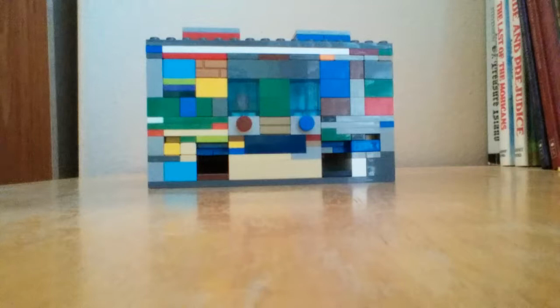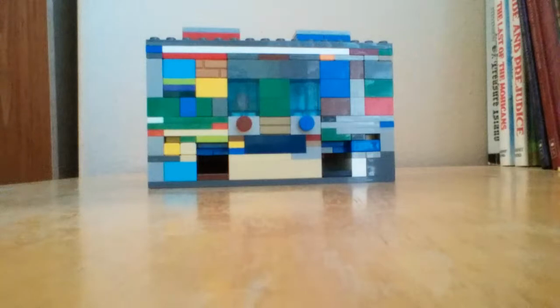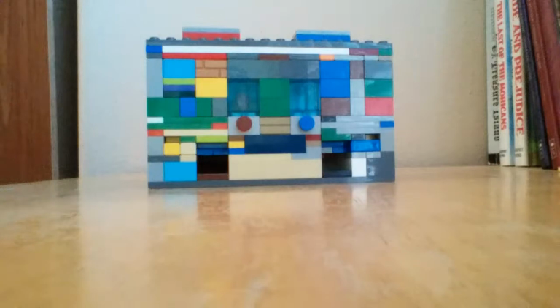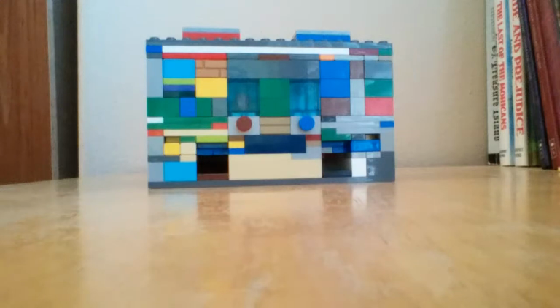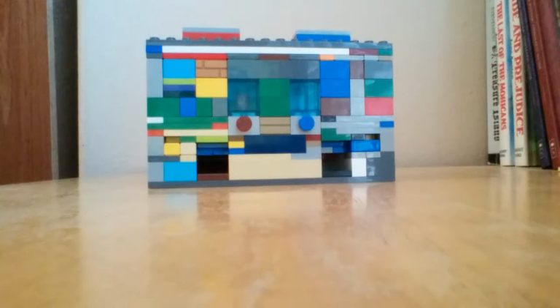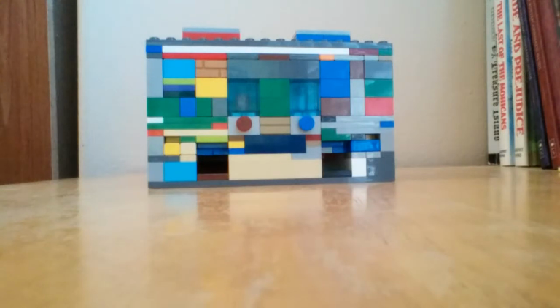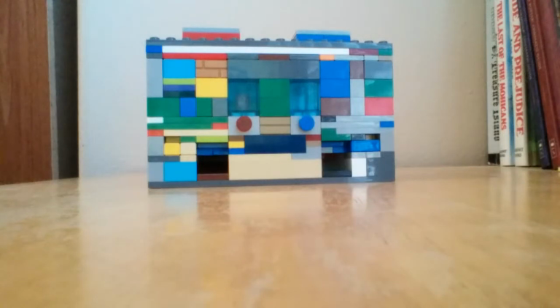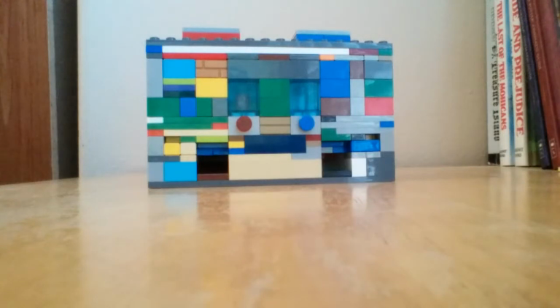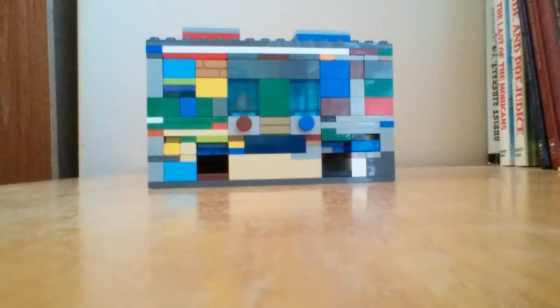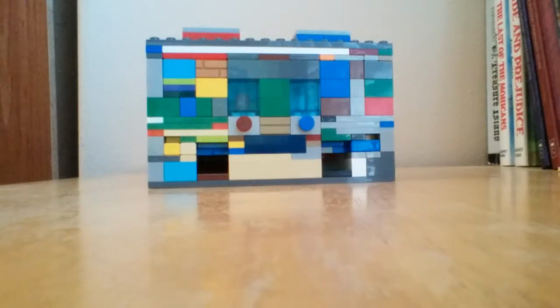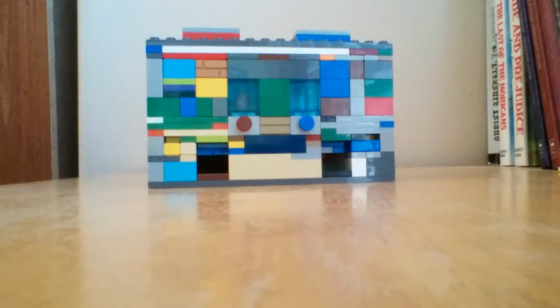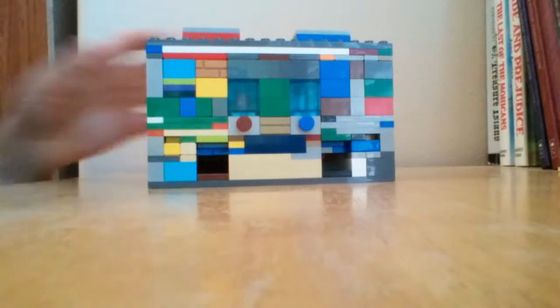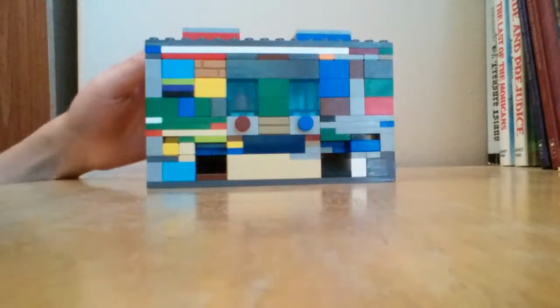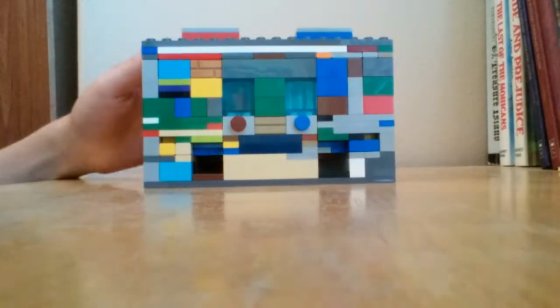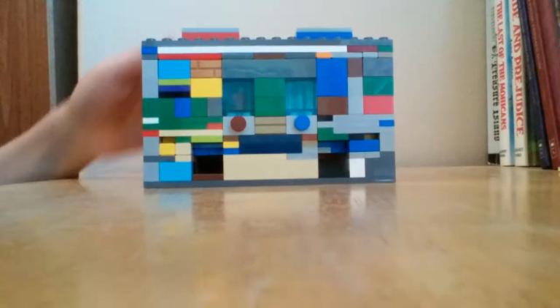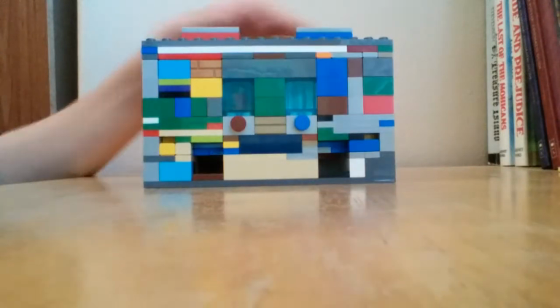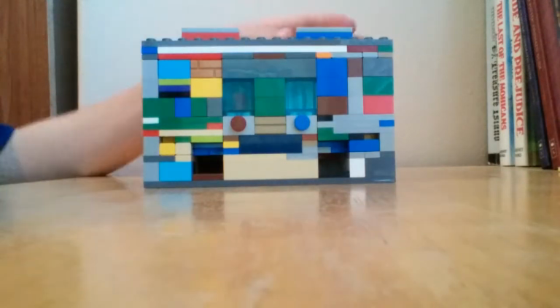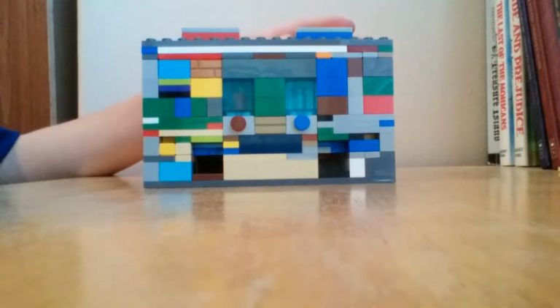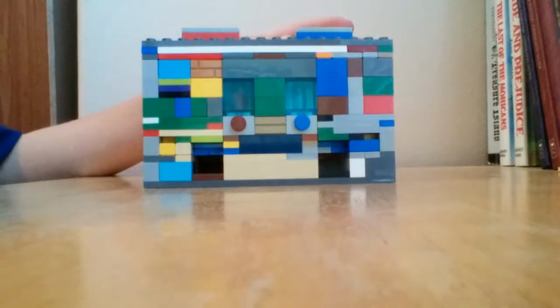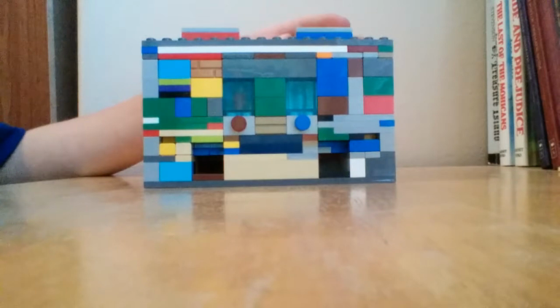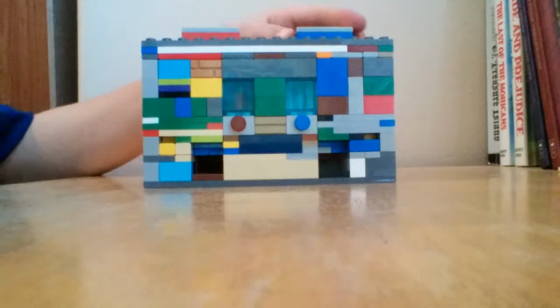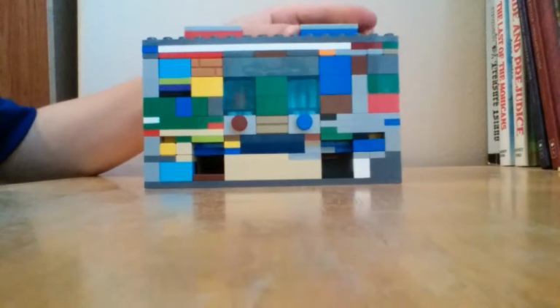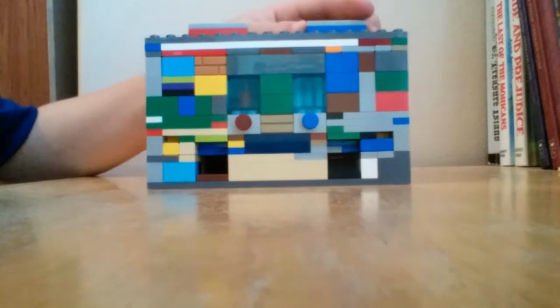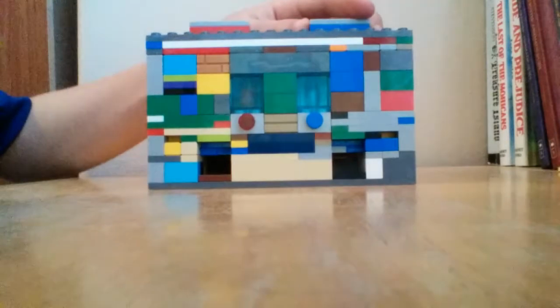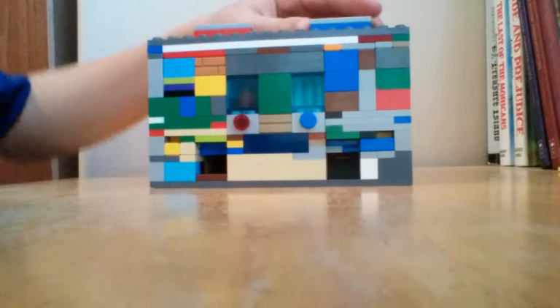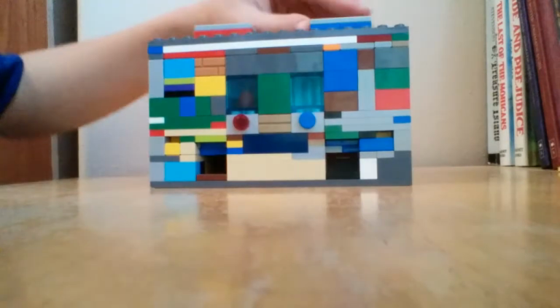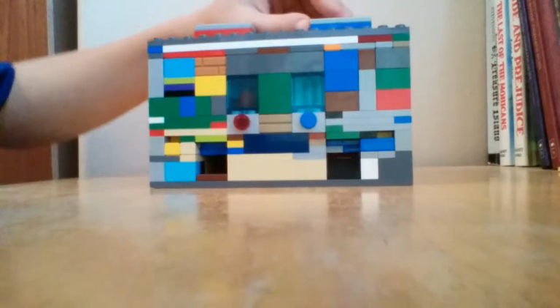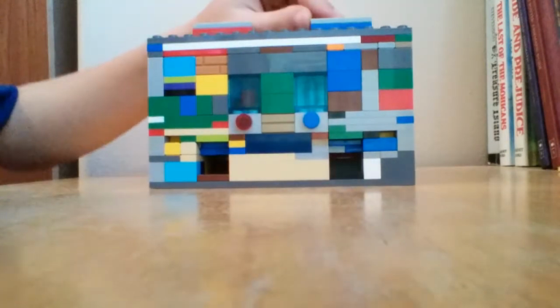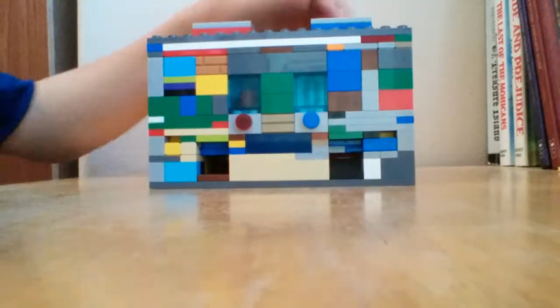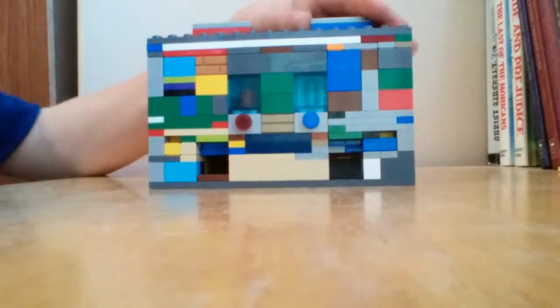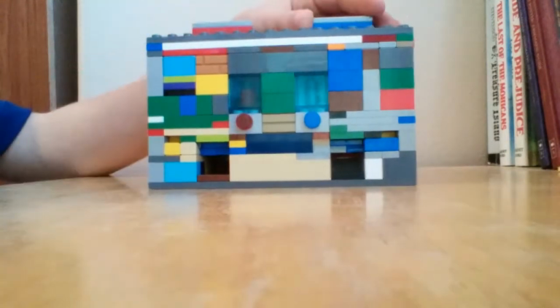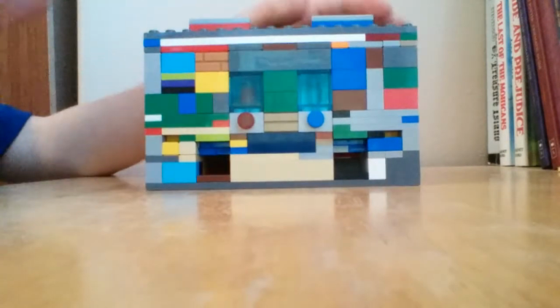Hey YouTube, LEGO Productions here, and in this video I'm going to be showing you my newest LEGO Soda Machine.